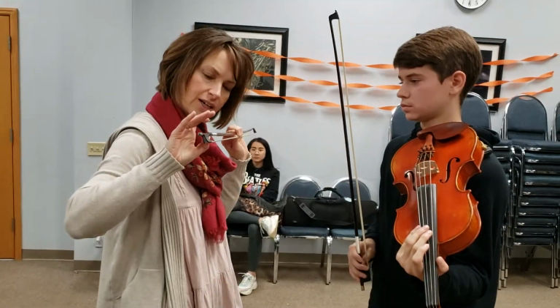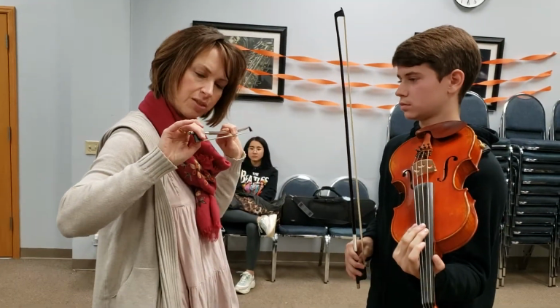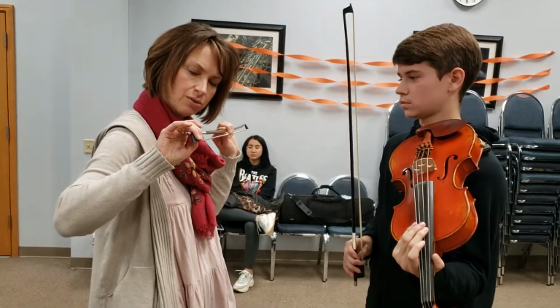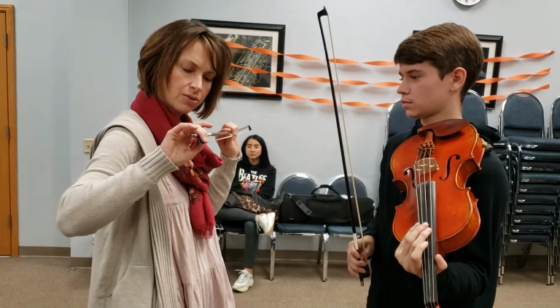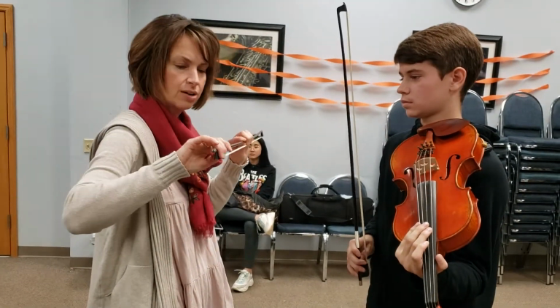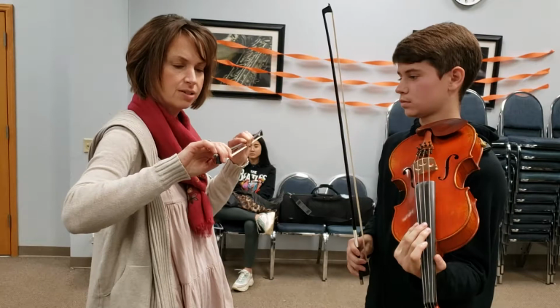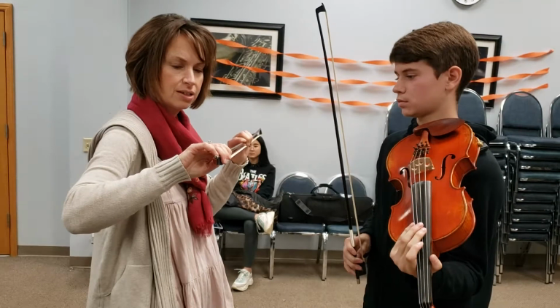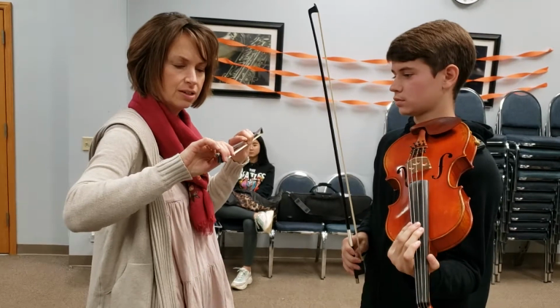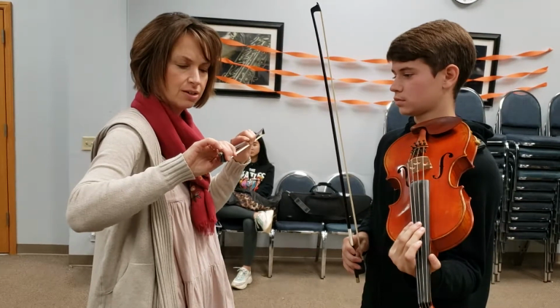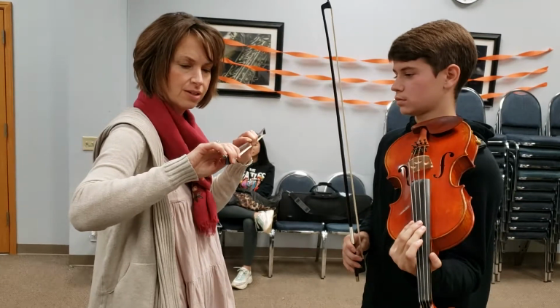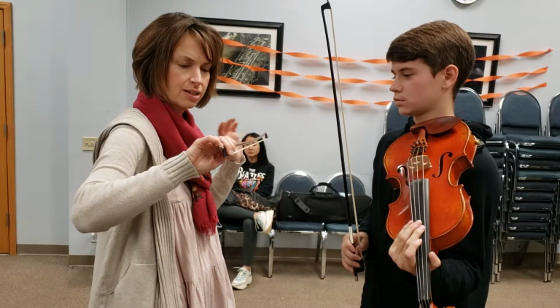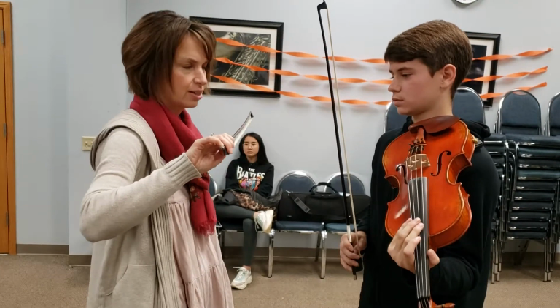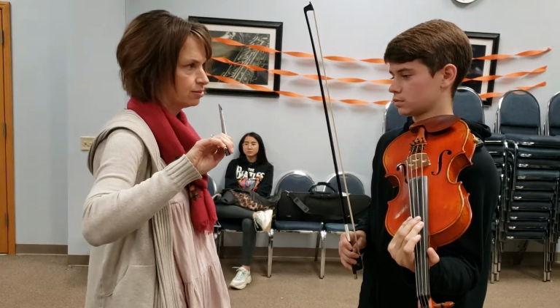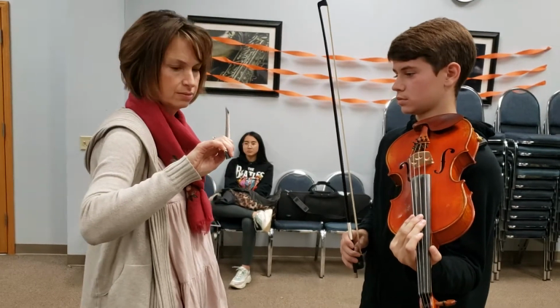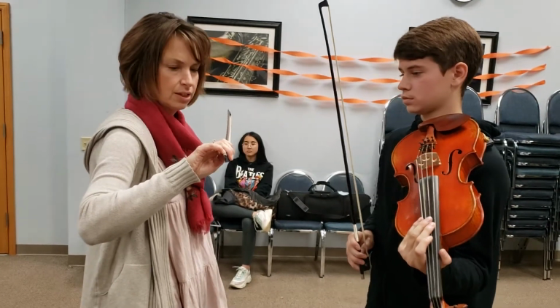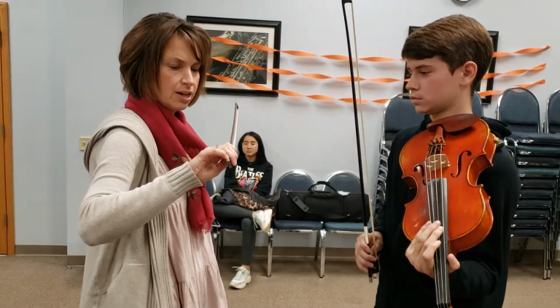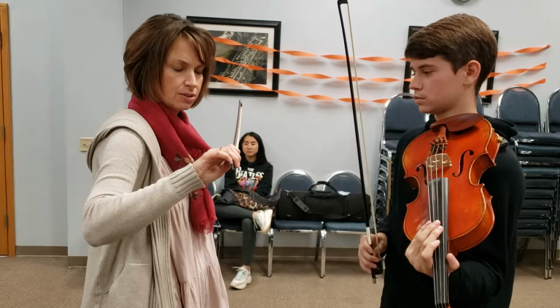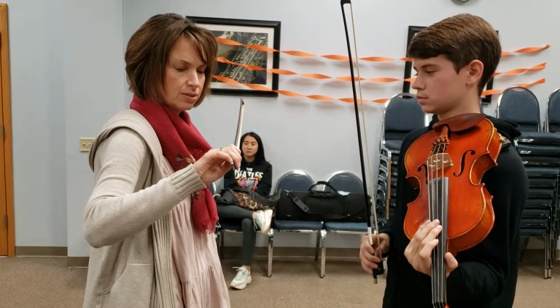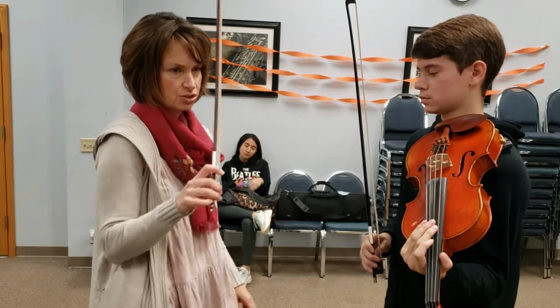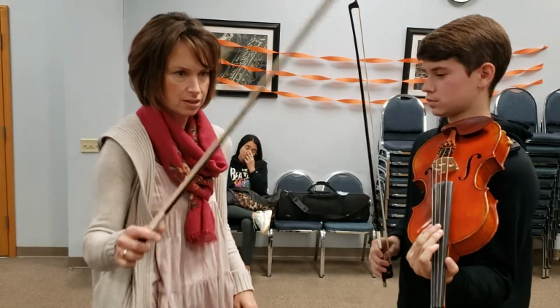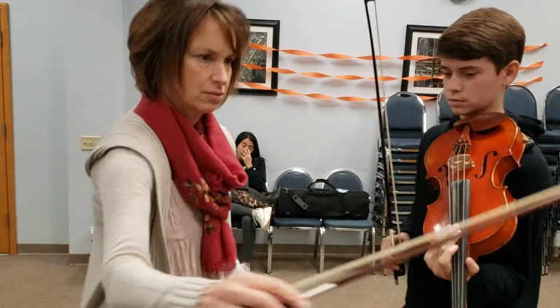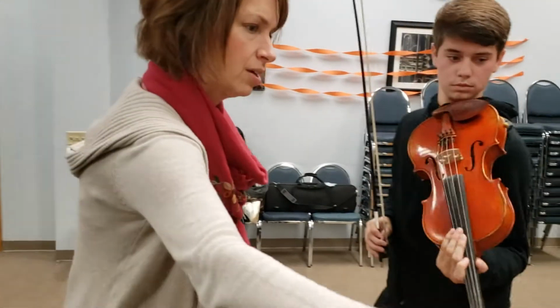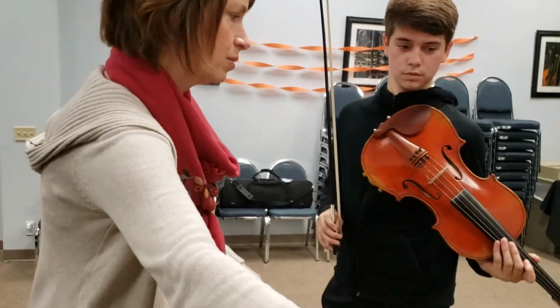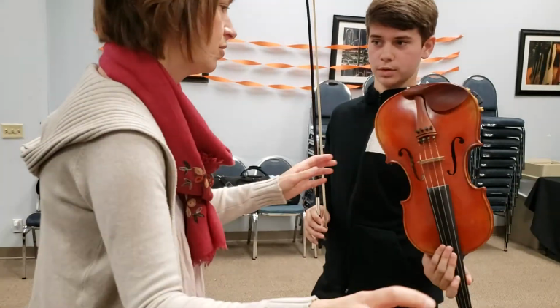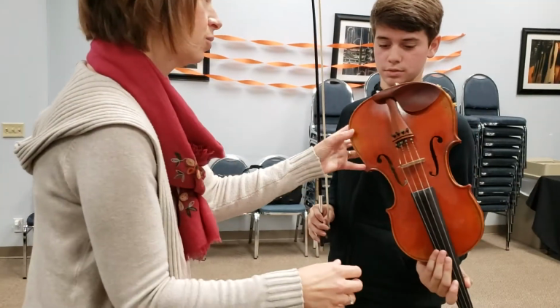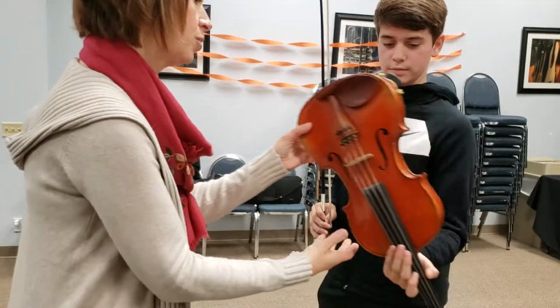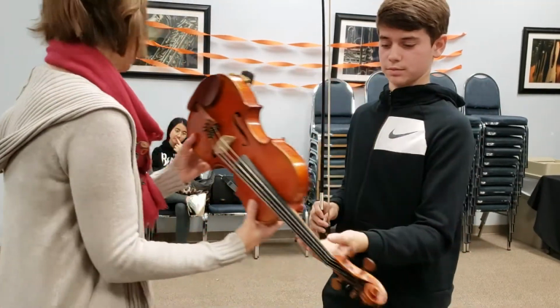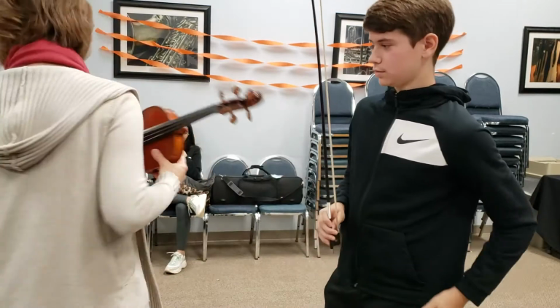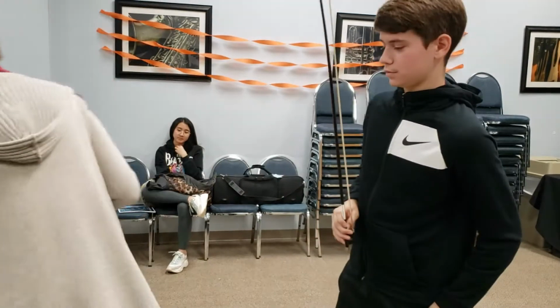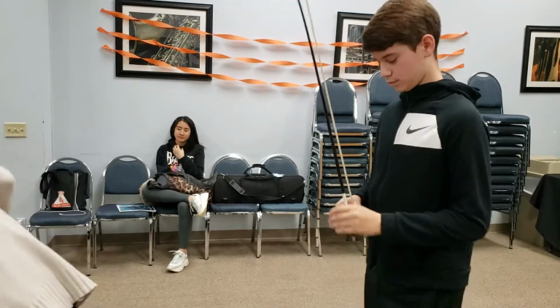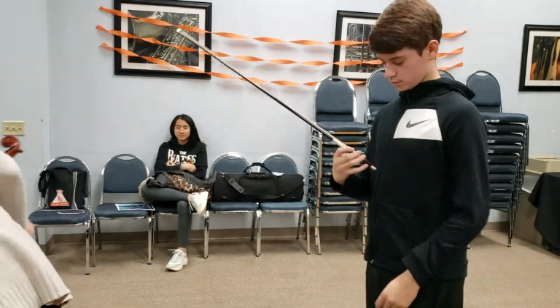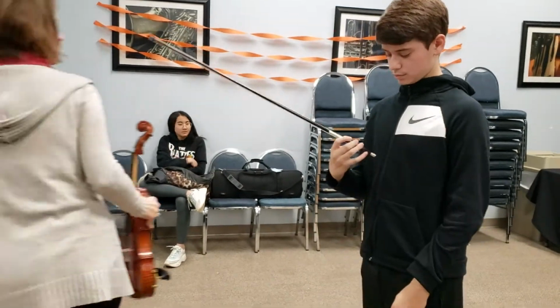Then I drape these two over the frog. I rest this lightly here. I rest this lightly and then I let go. Now we're just going to try that. I'll put your viola somewhere — I'll put this on the table too. So it looks like that.